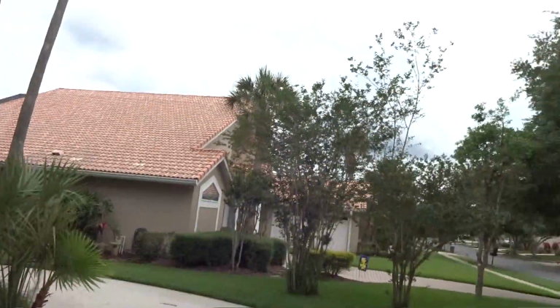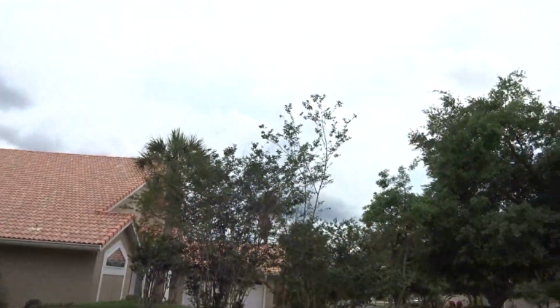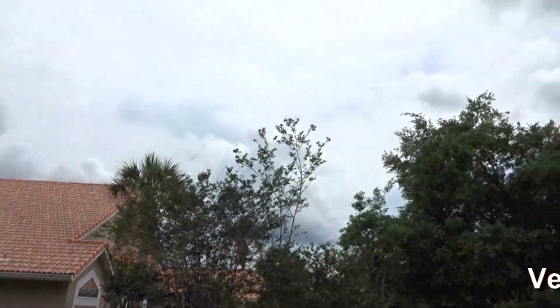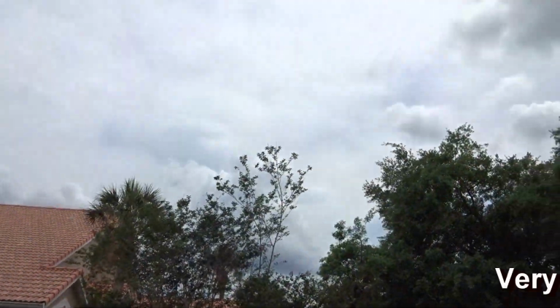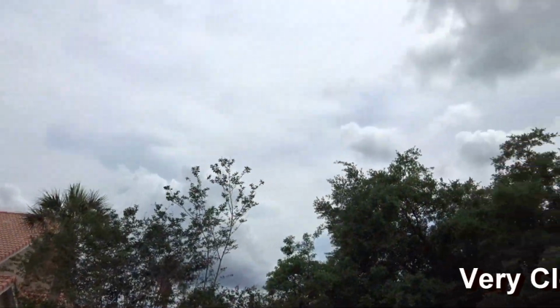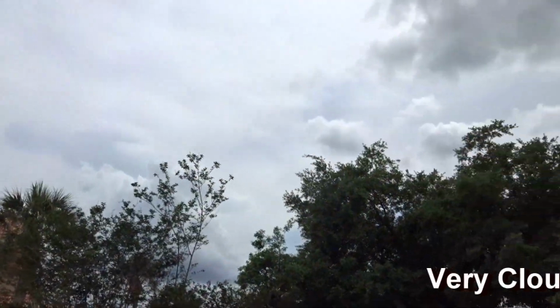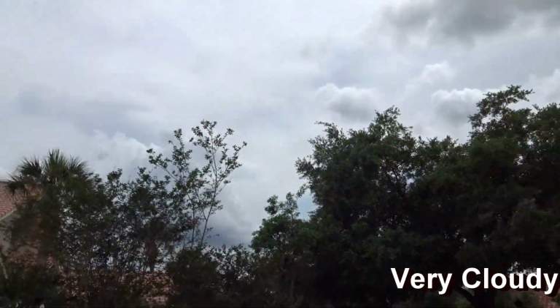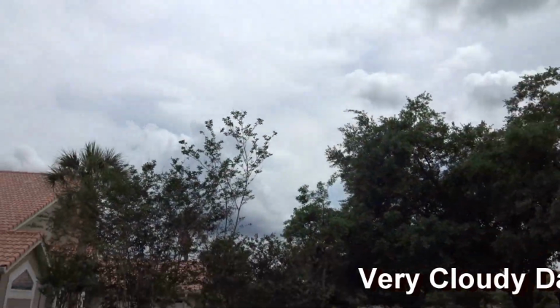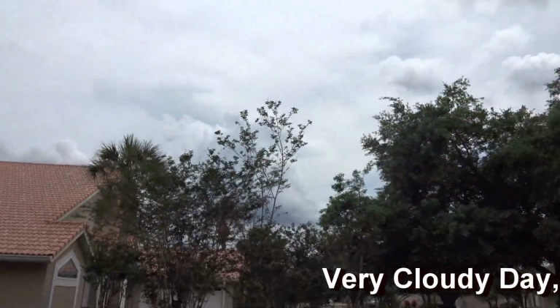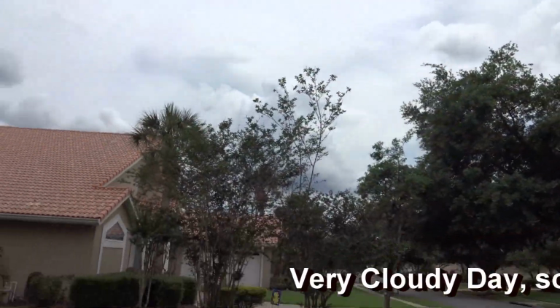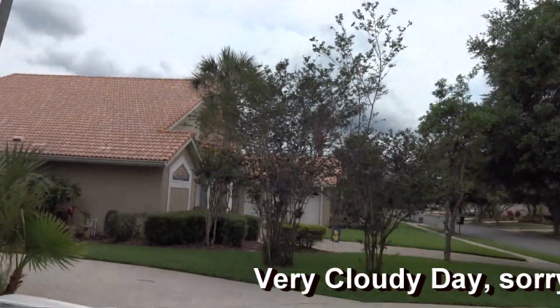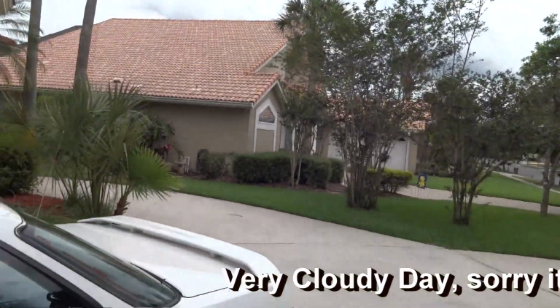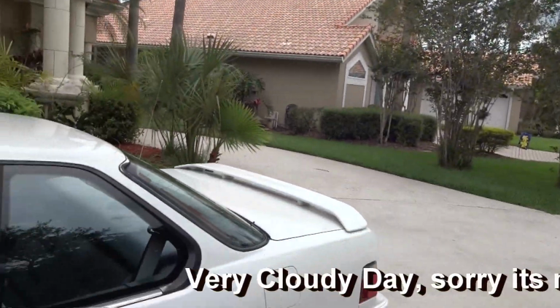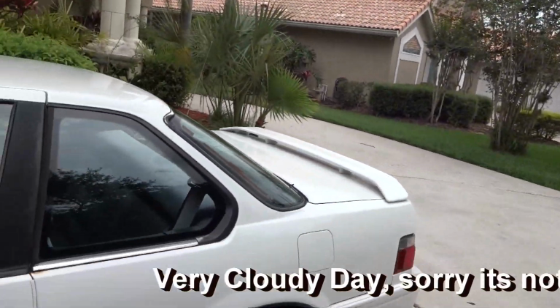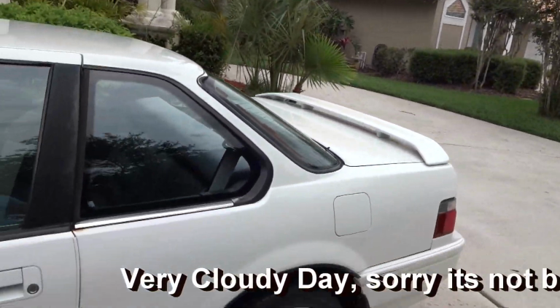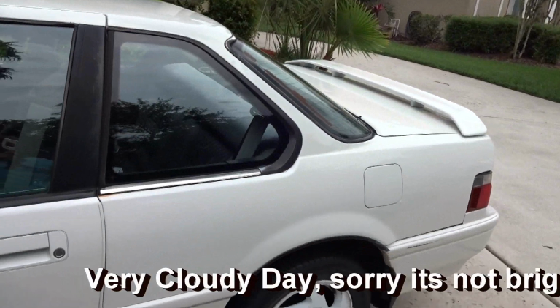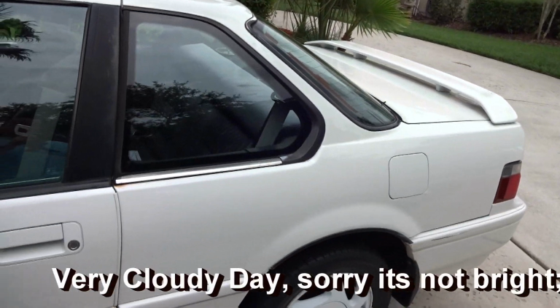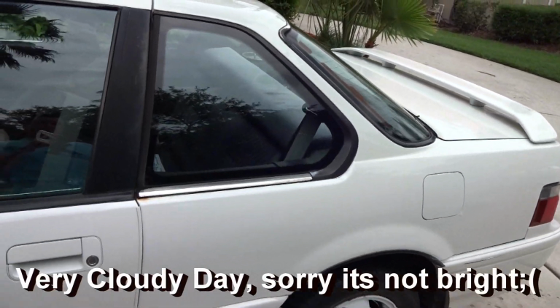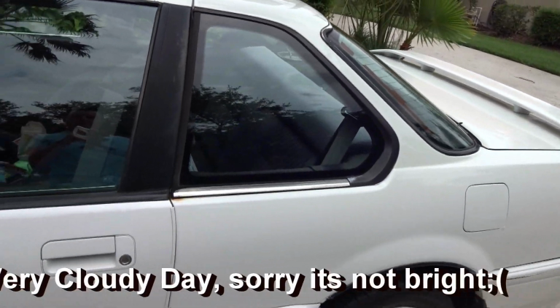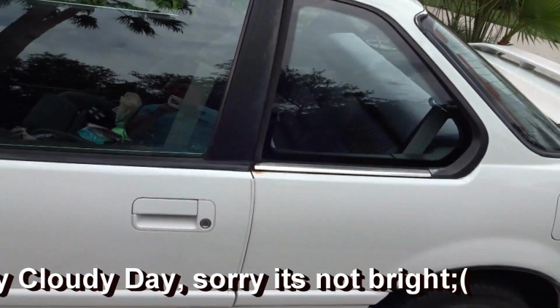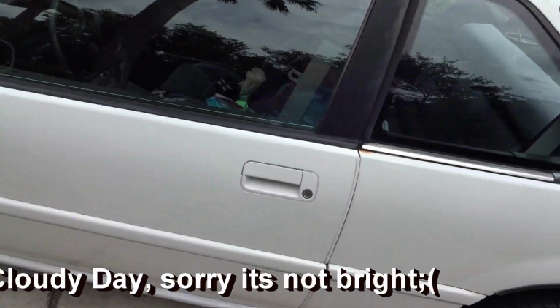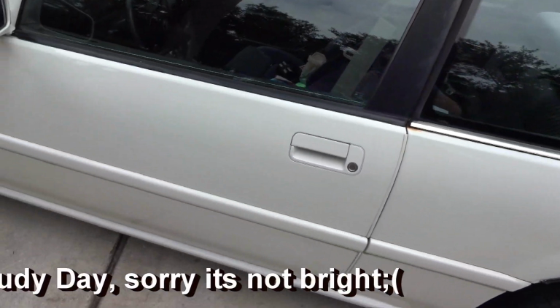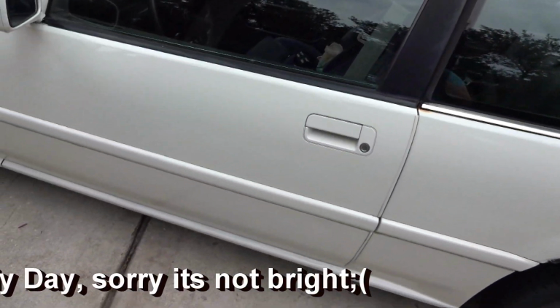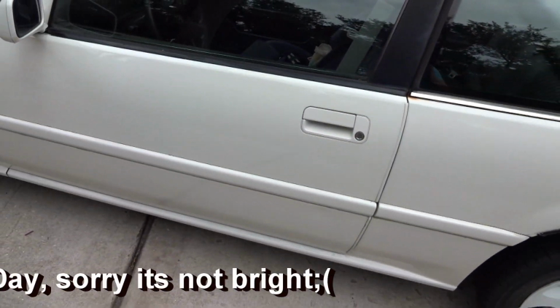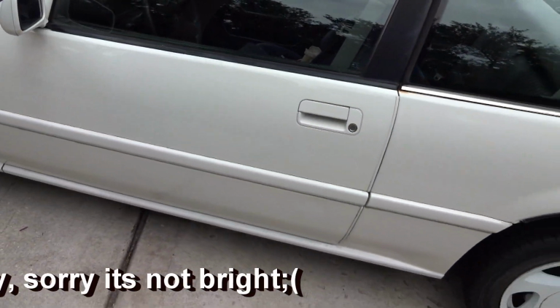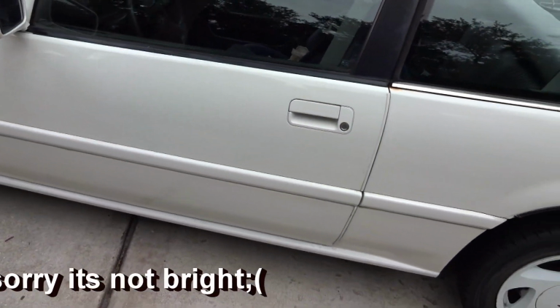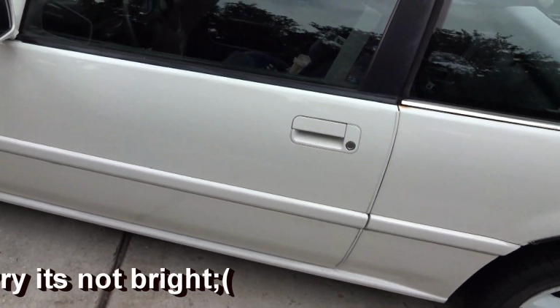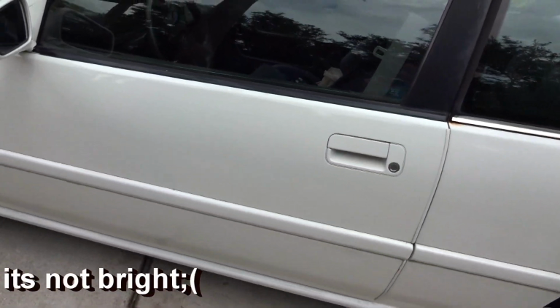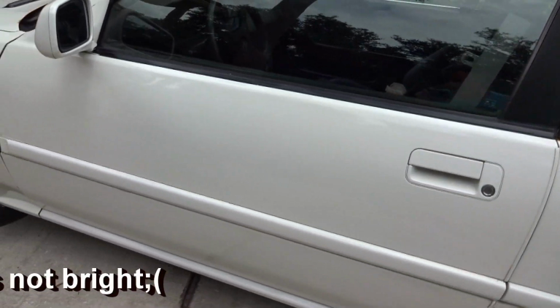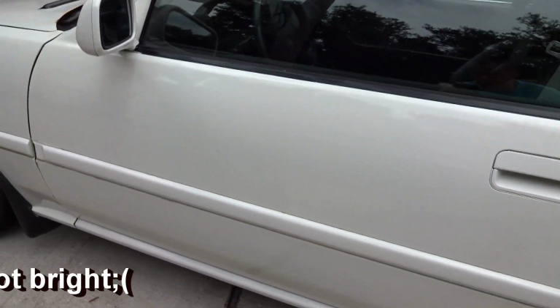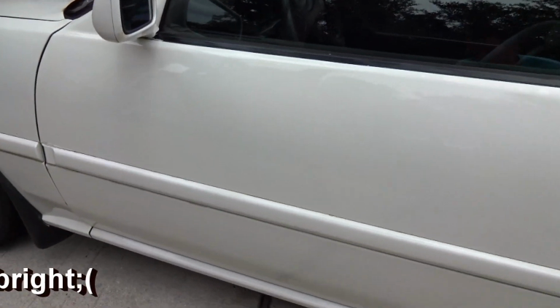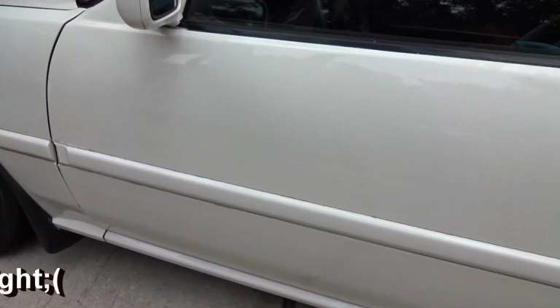I don't know if you'll be able to see the clouds, but it has rained heavy with lightning and thunderstorms every night so far. I've had to drive it into work every night, so let's just look at the car.